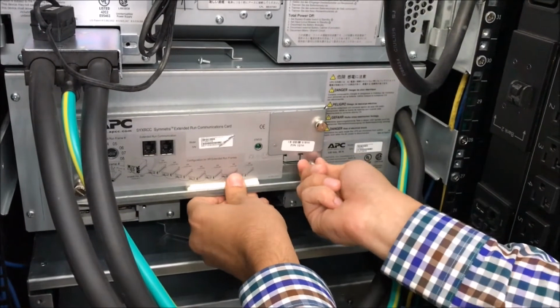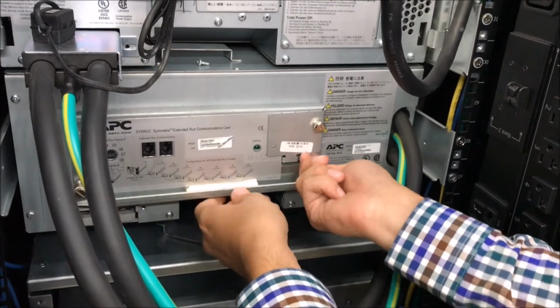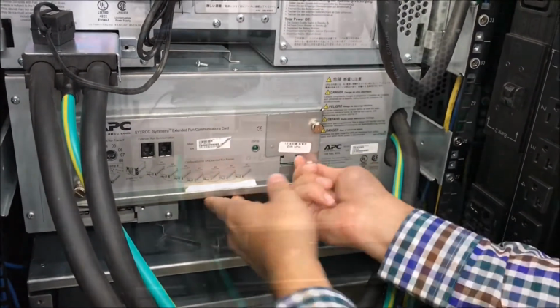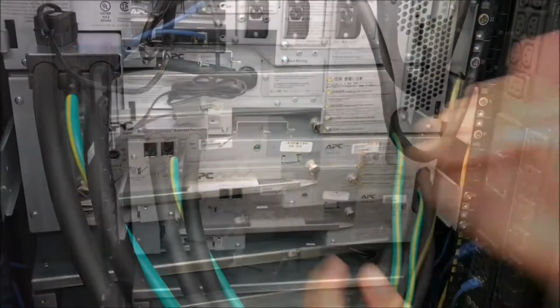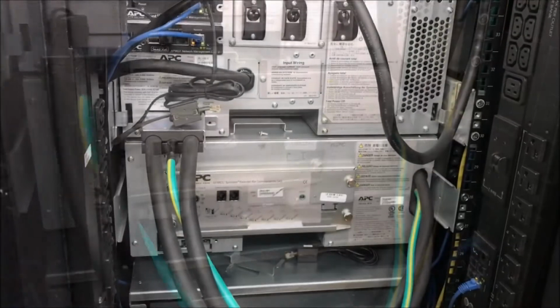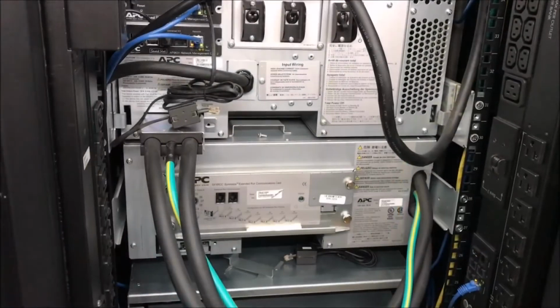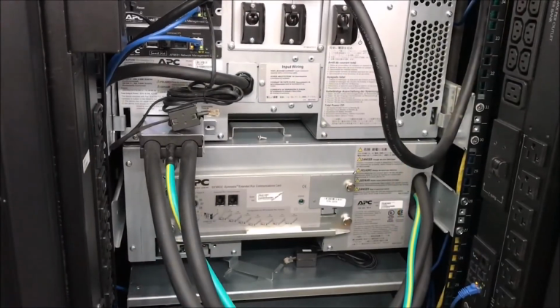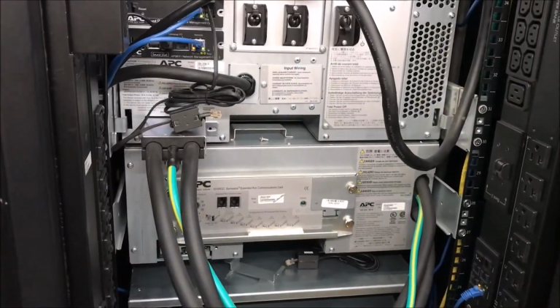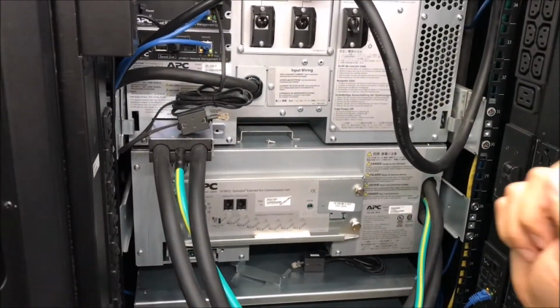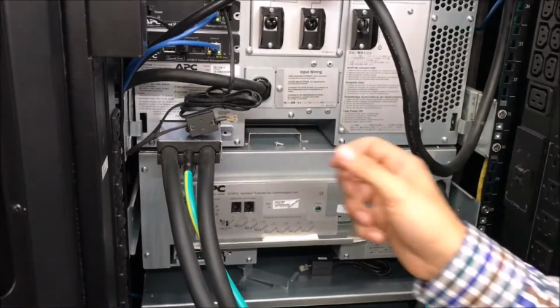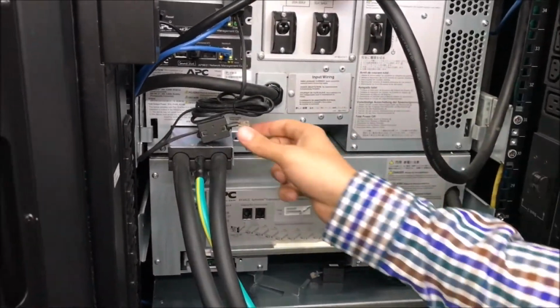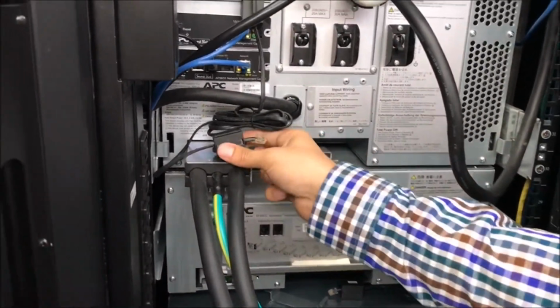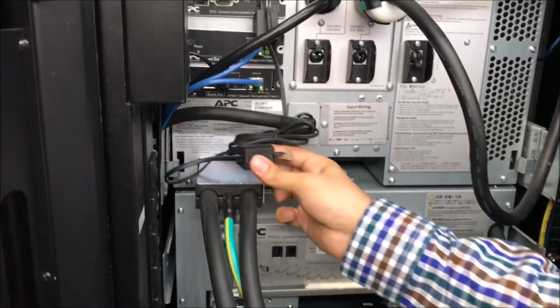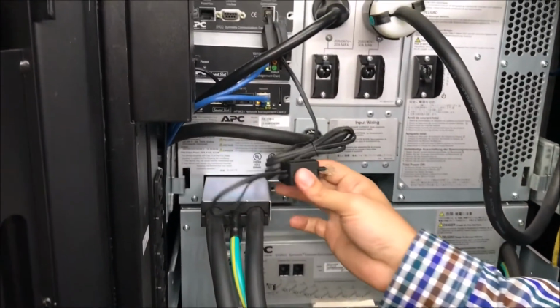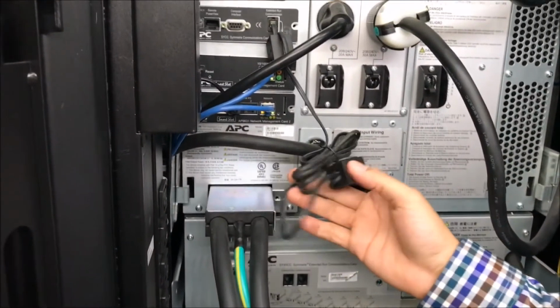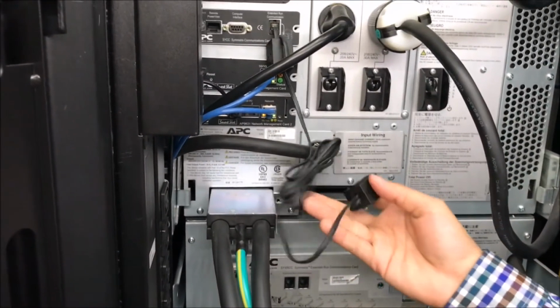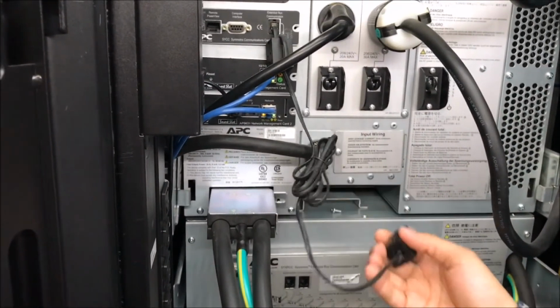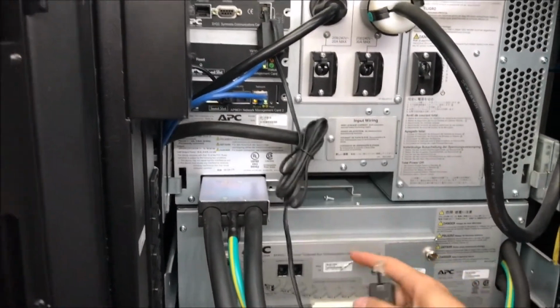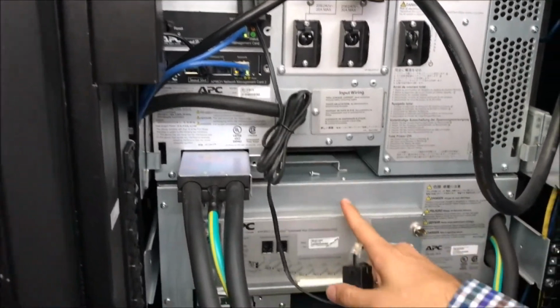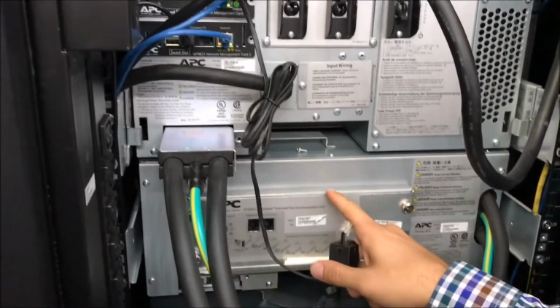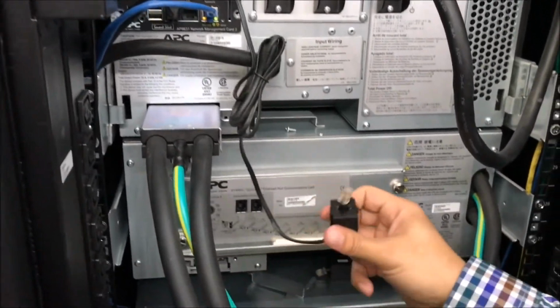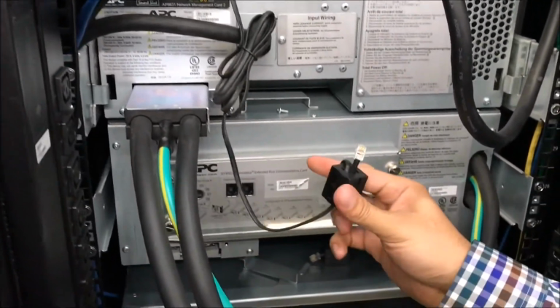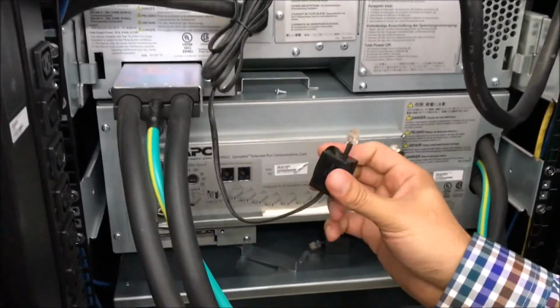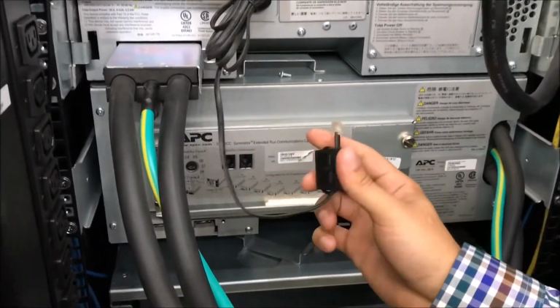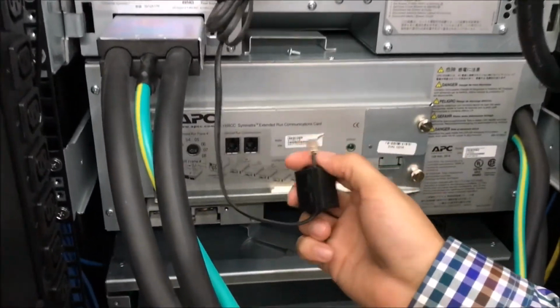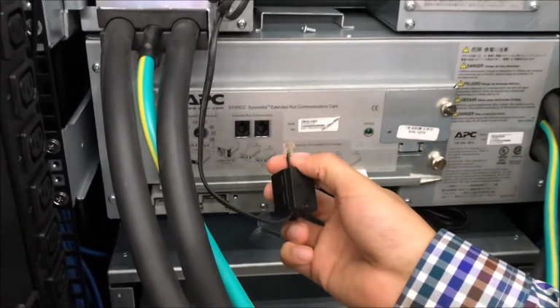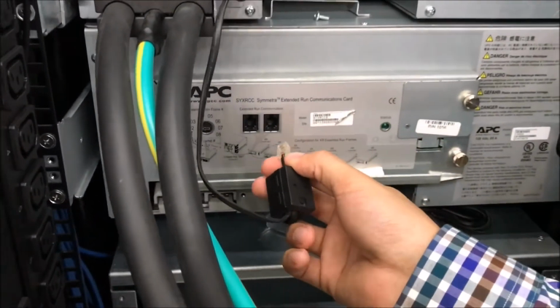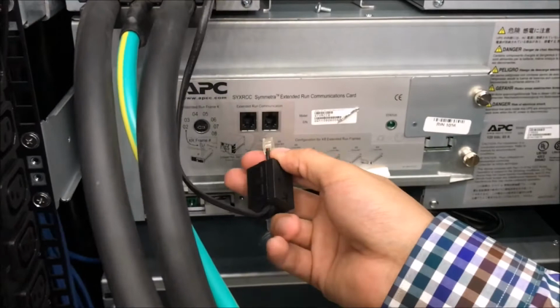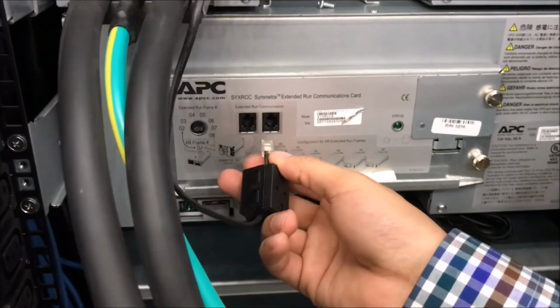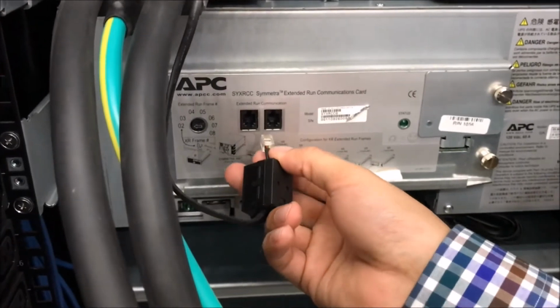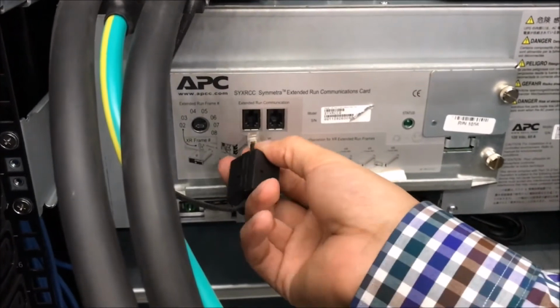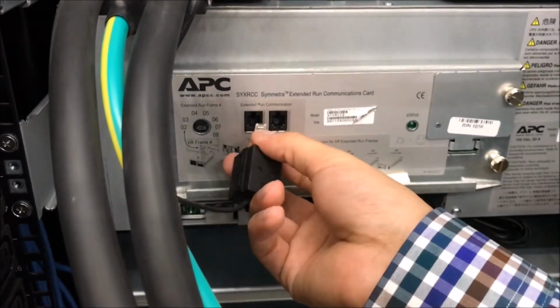After the communication card is secure, you can go ahead and reconnect the communication cable to the left port in the communication card.